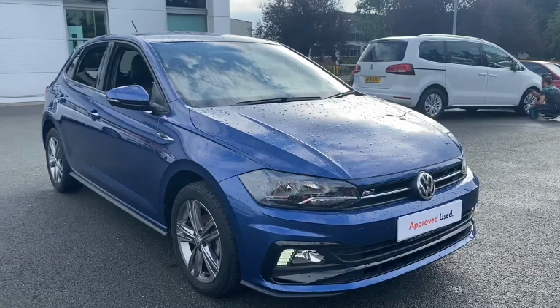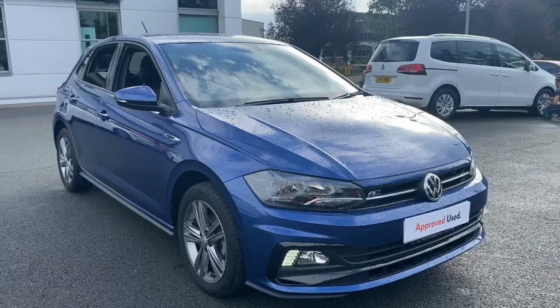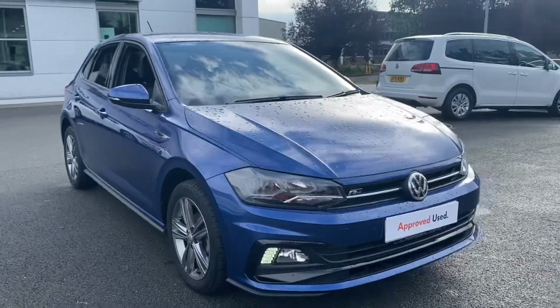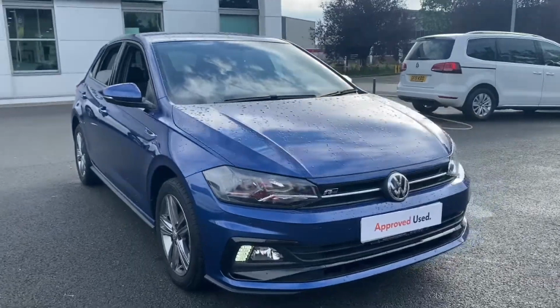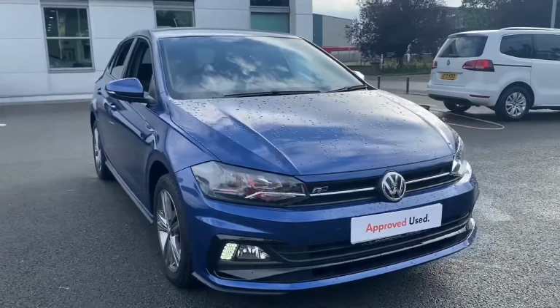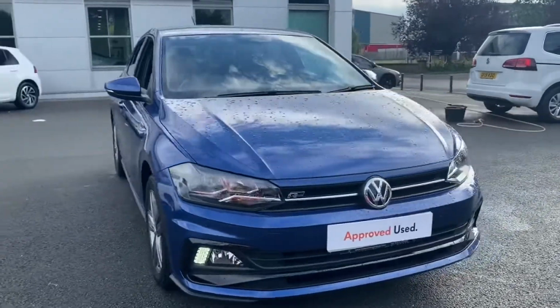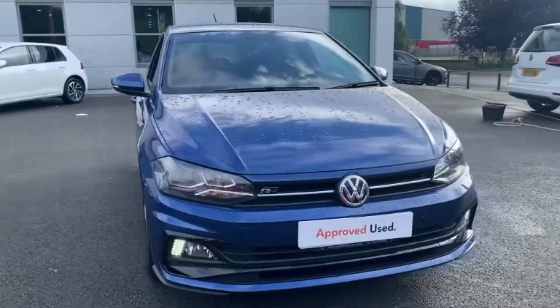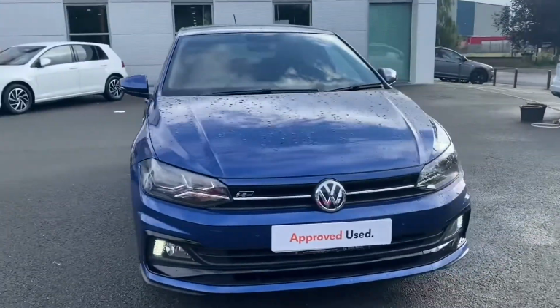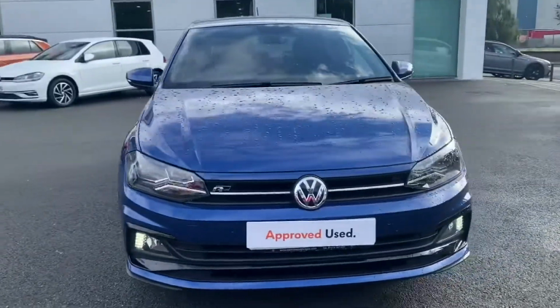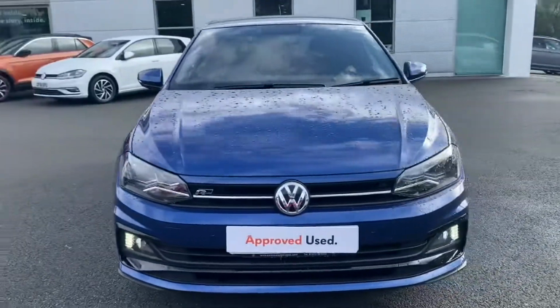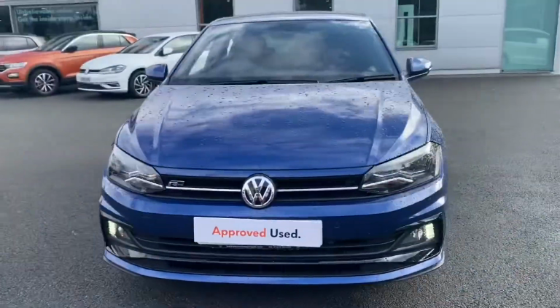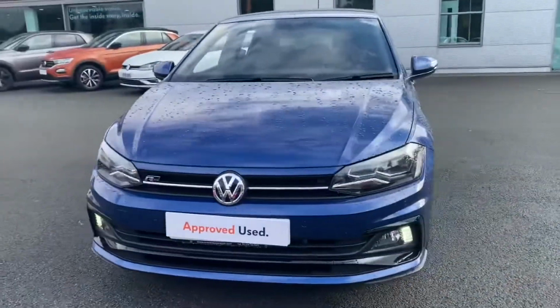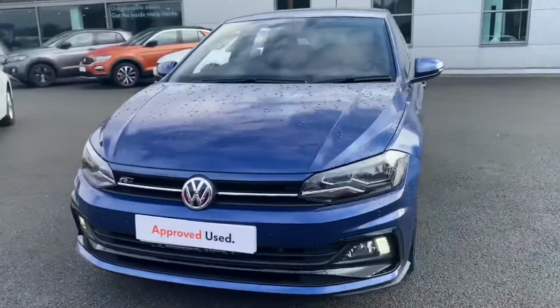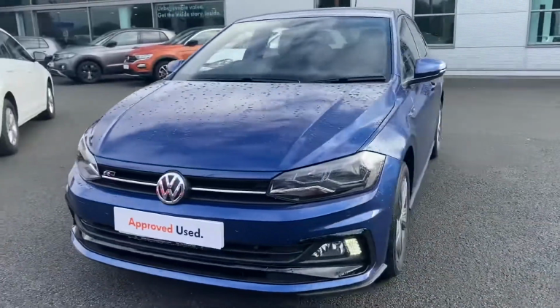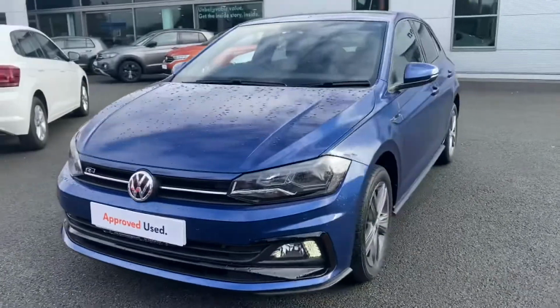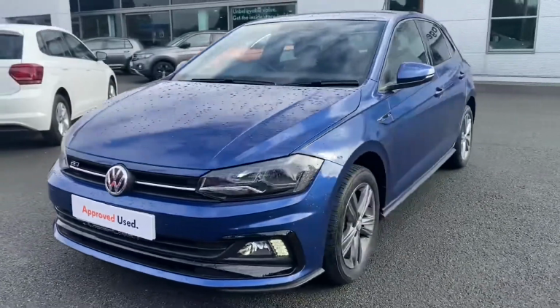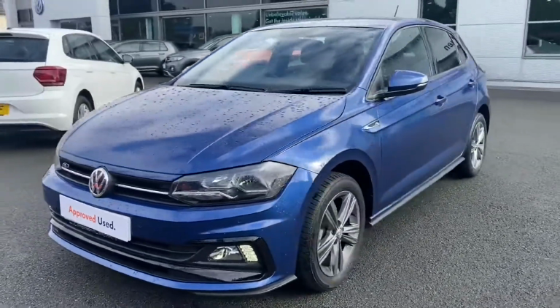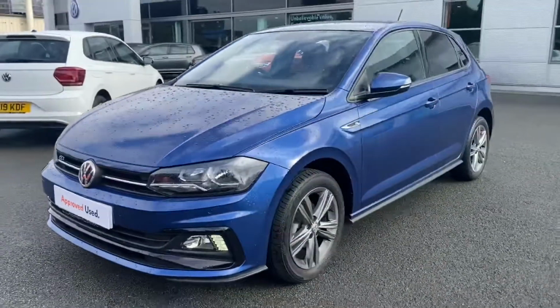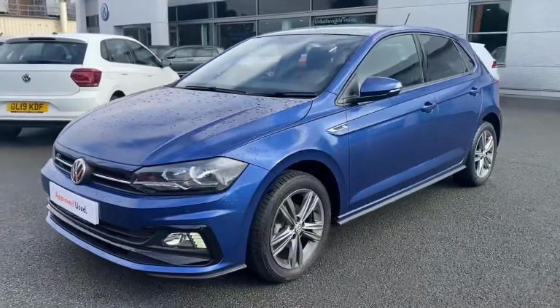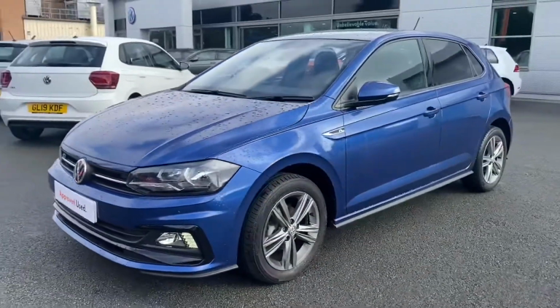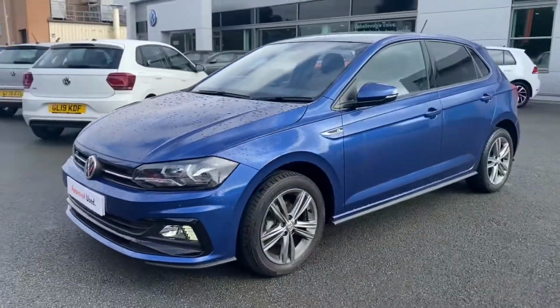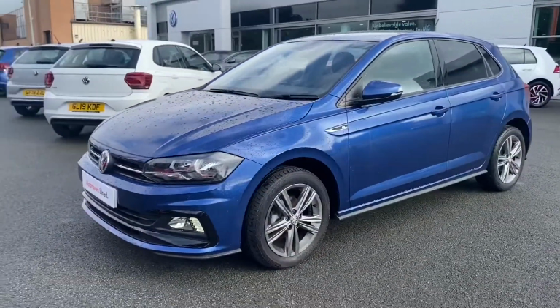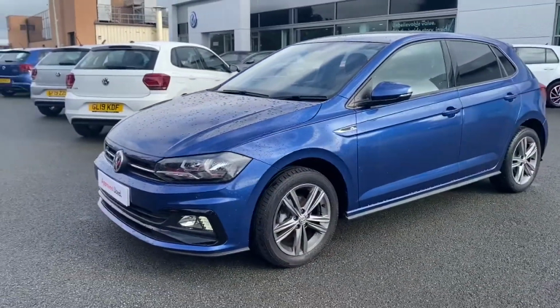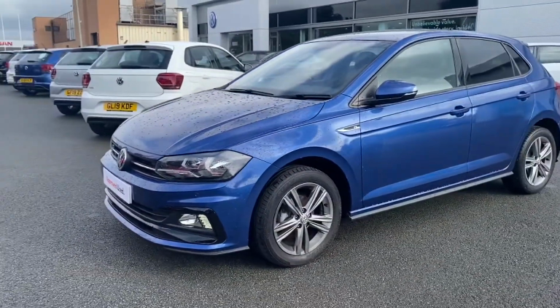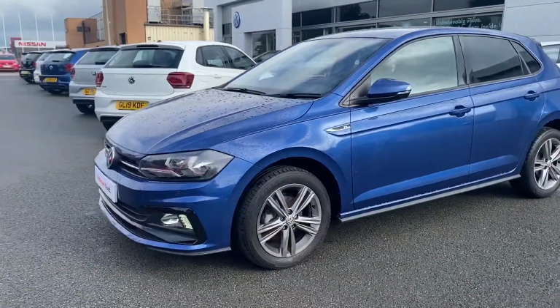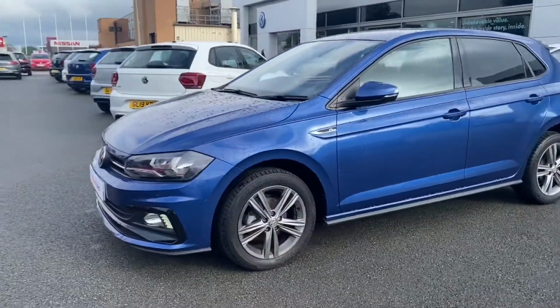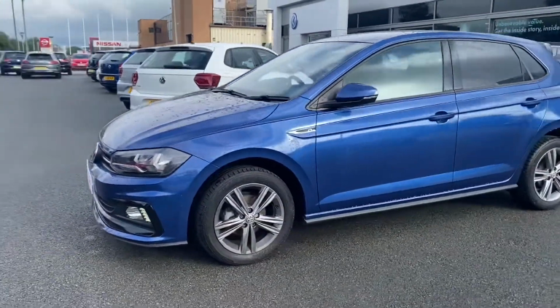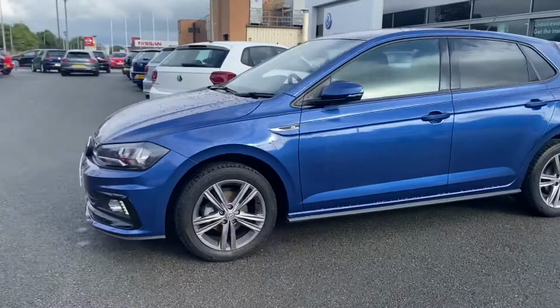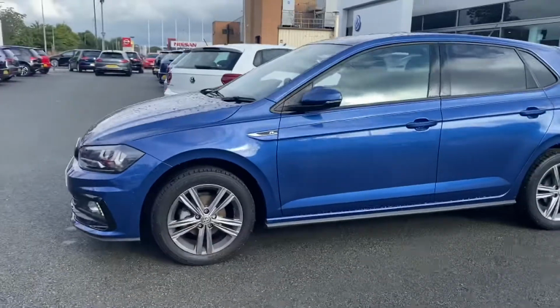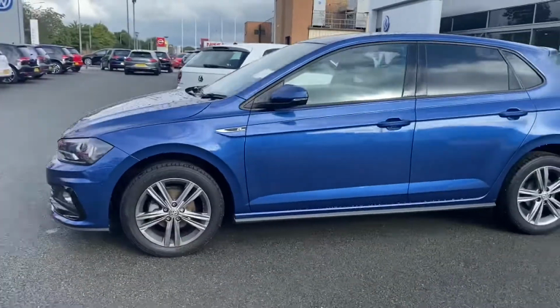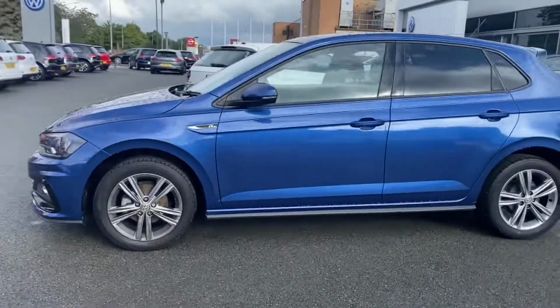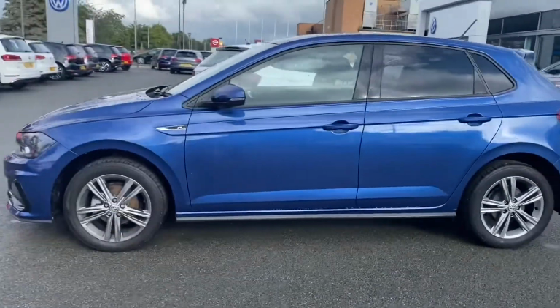Hello and welcome to Crew Volkswagen. Today I'm going to be taking you around this approved used Polo R Line. This is the 1 litre 95 PS variant finished in reef blue metallic paint.